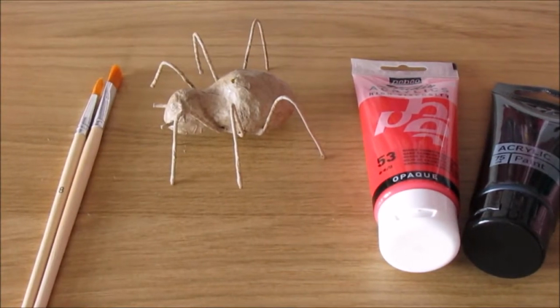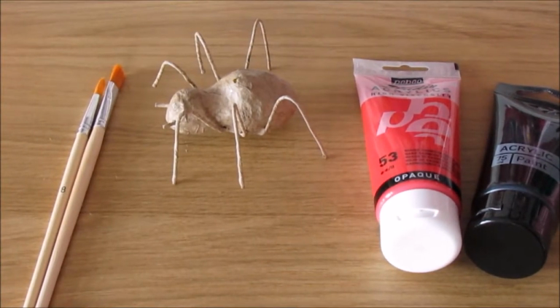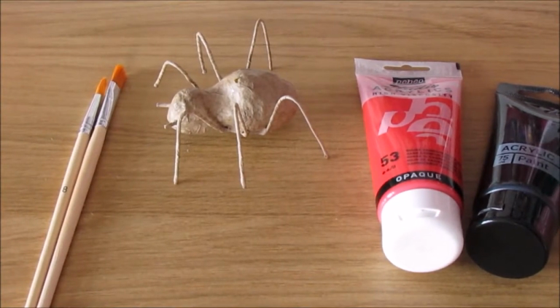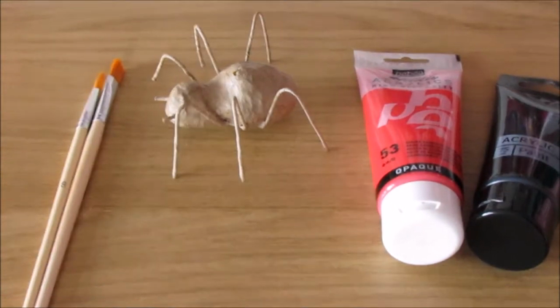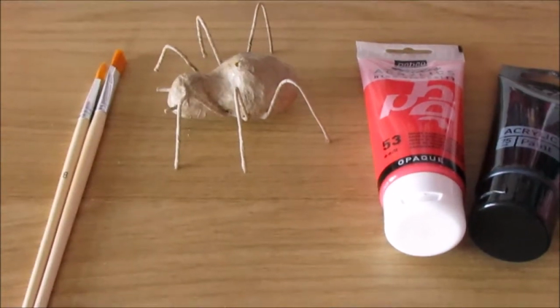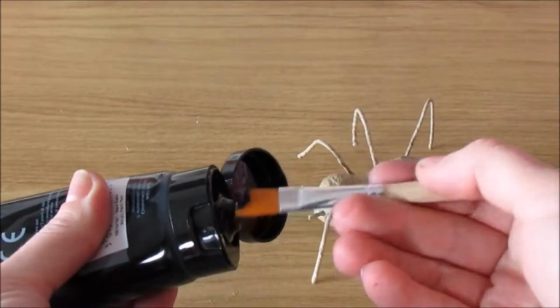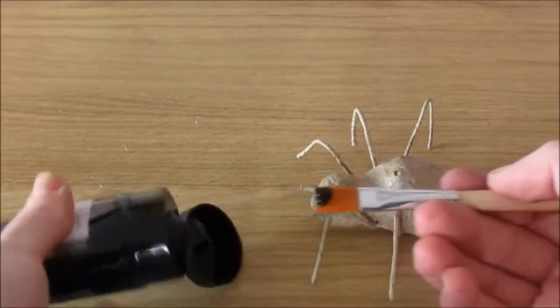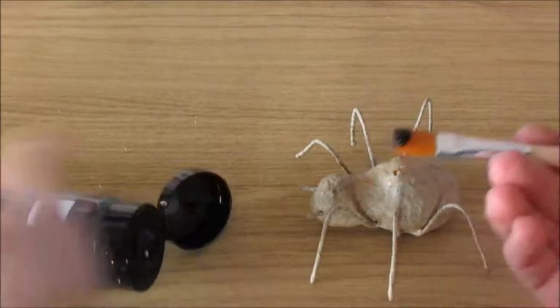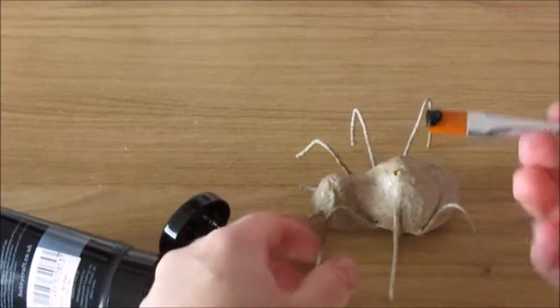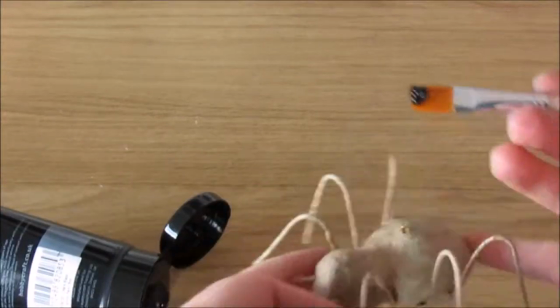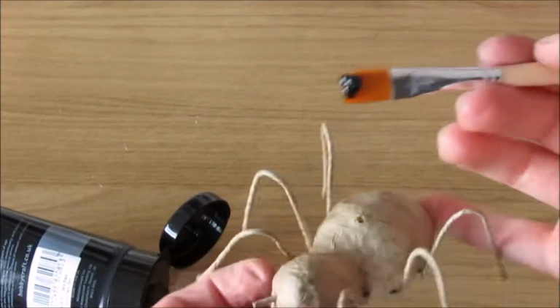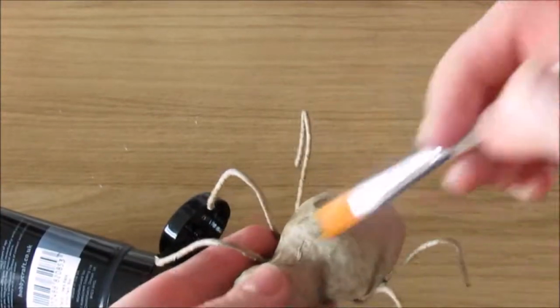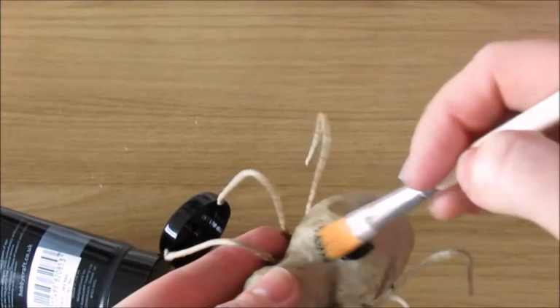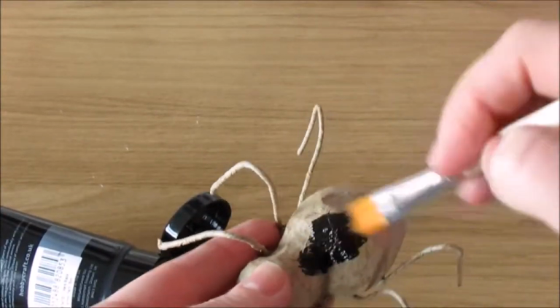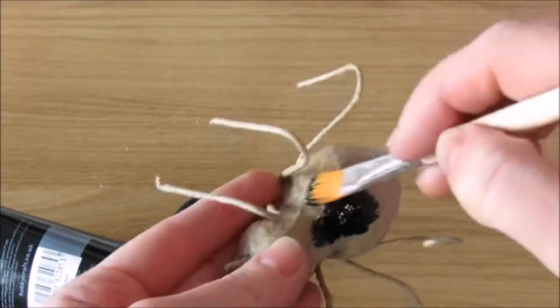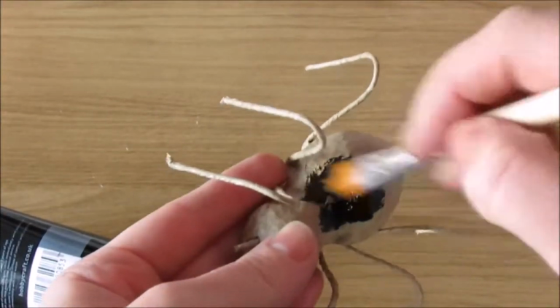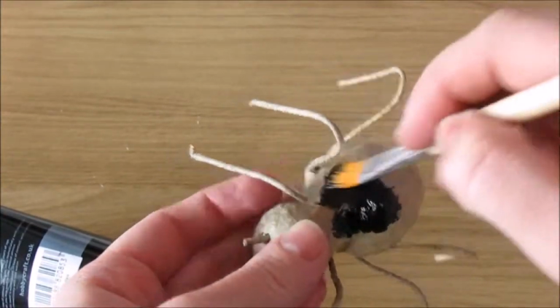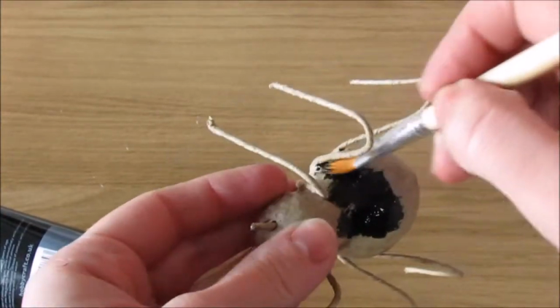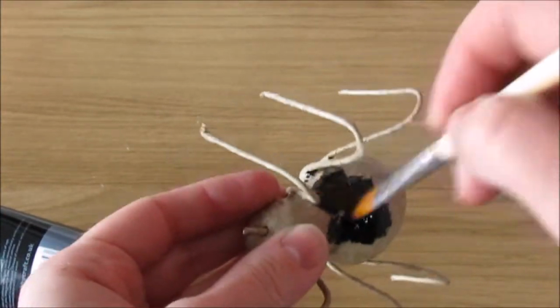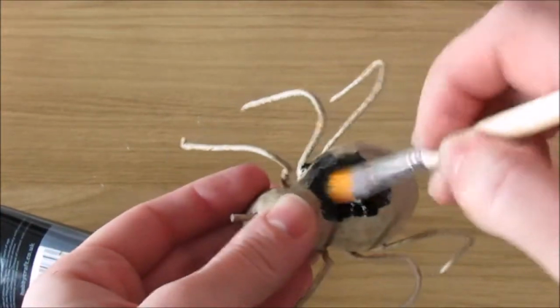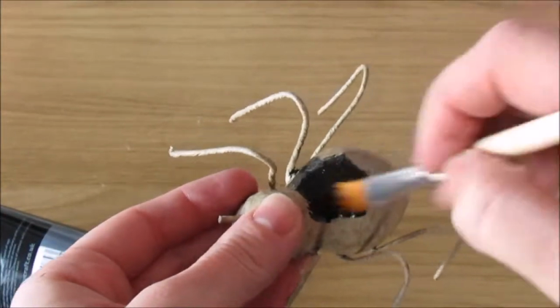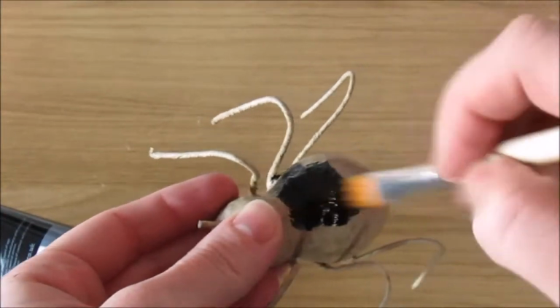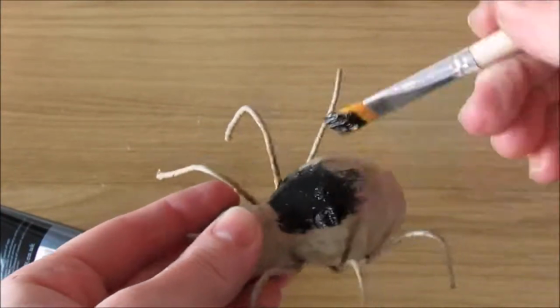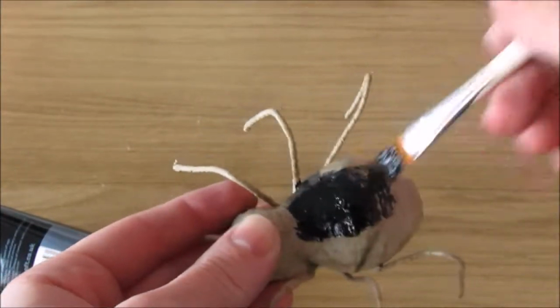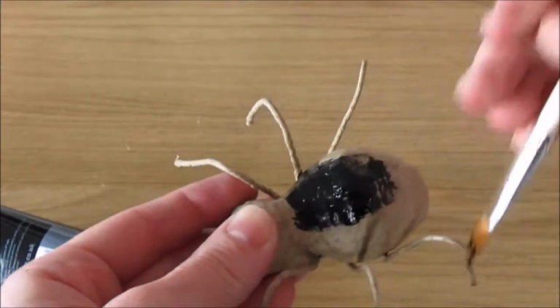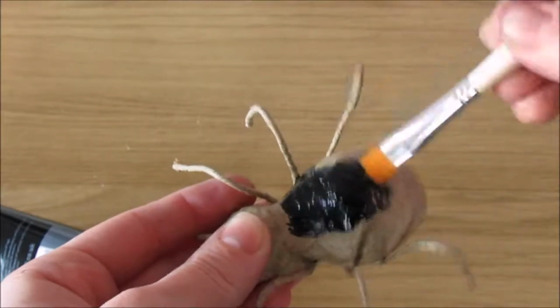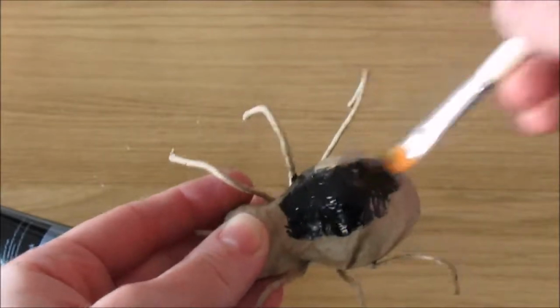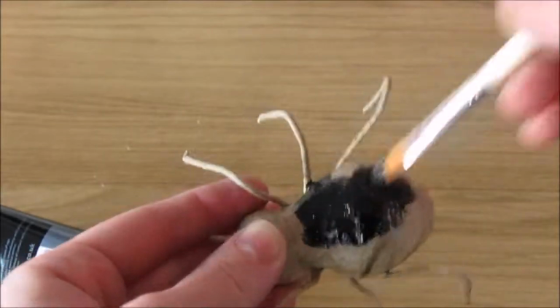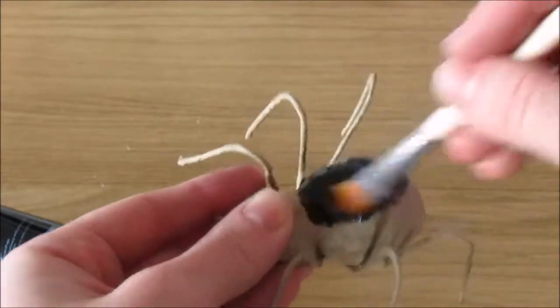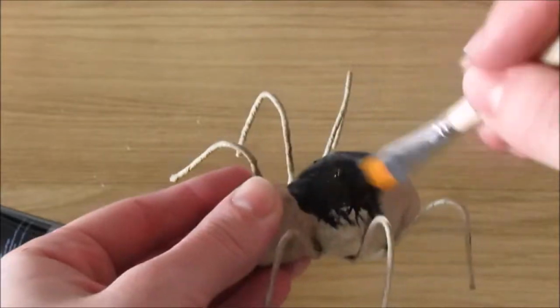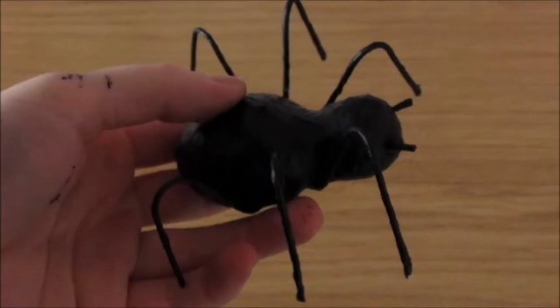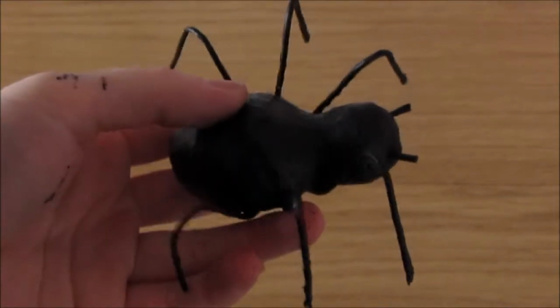All we are going to do is paint the spider black and paint a red hourglass on its back. Make sure you let the black dry or else the red will be quite tricky to paint on.